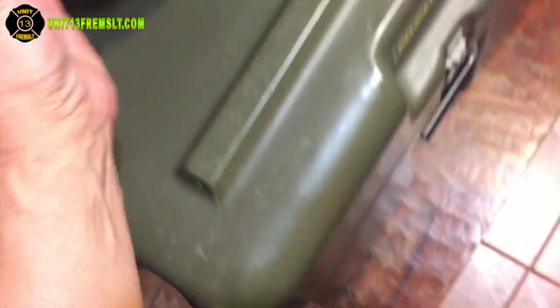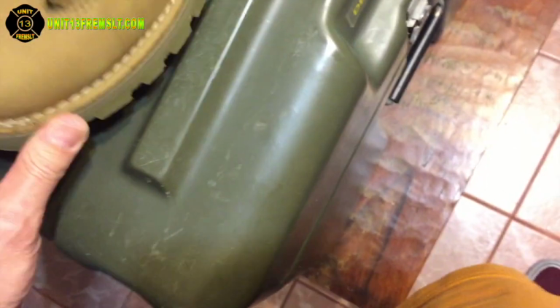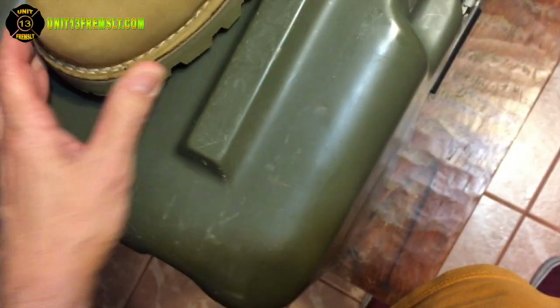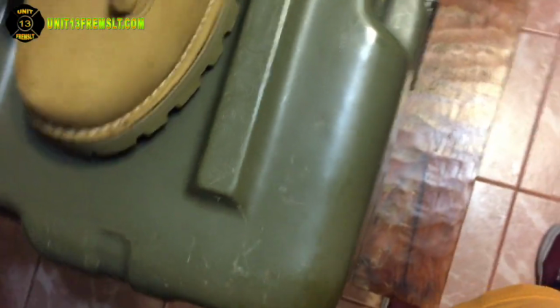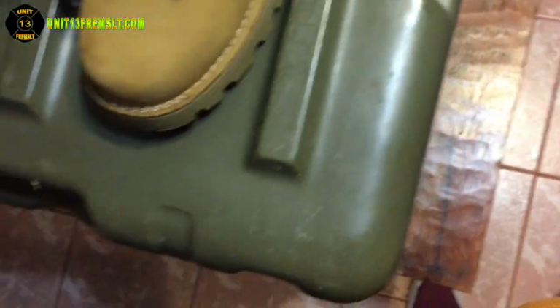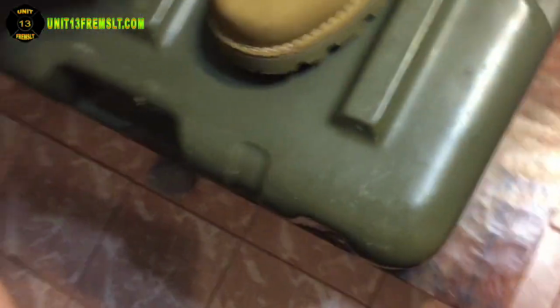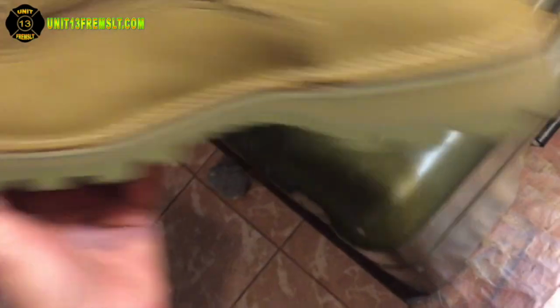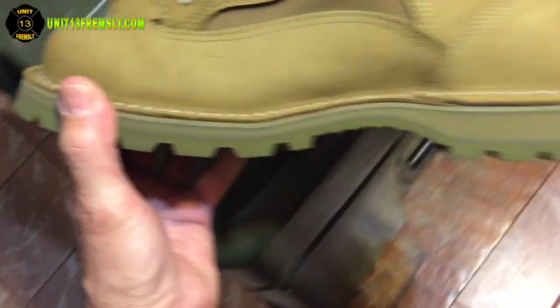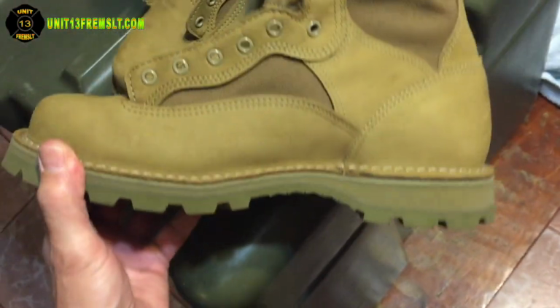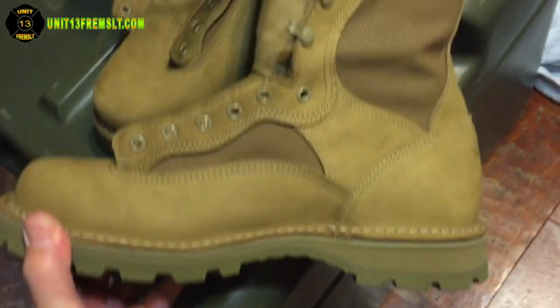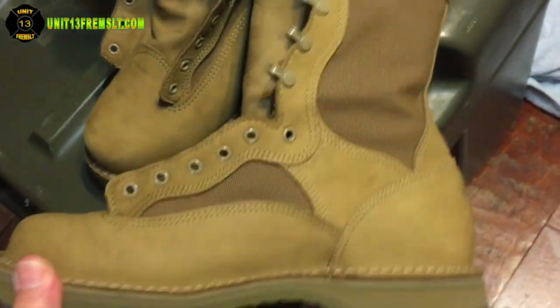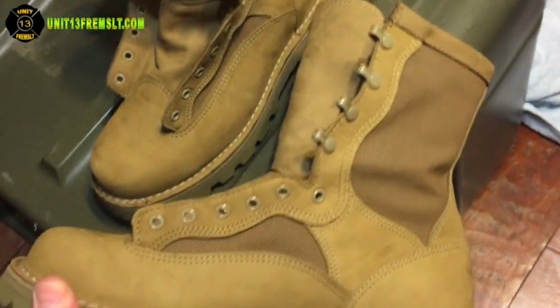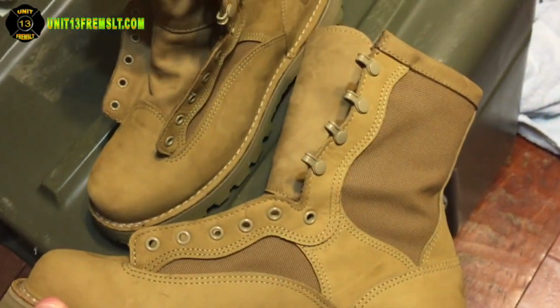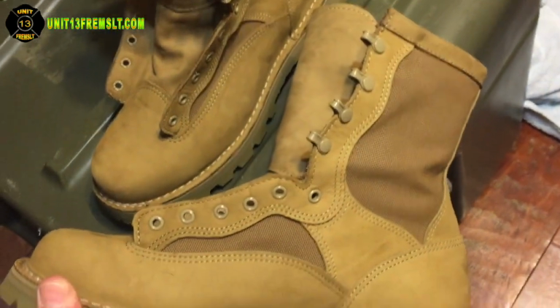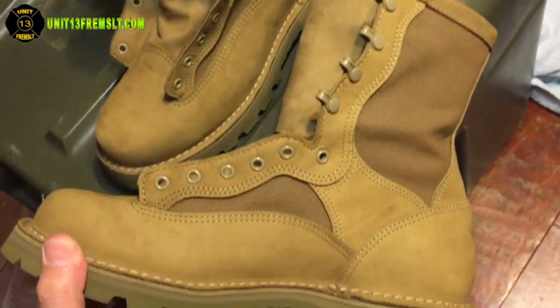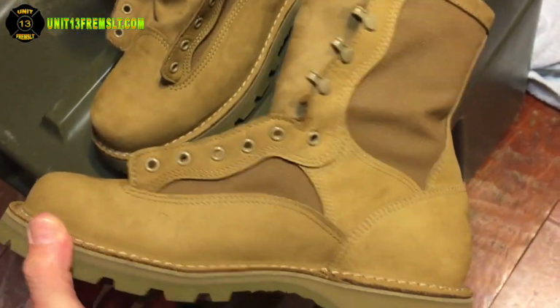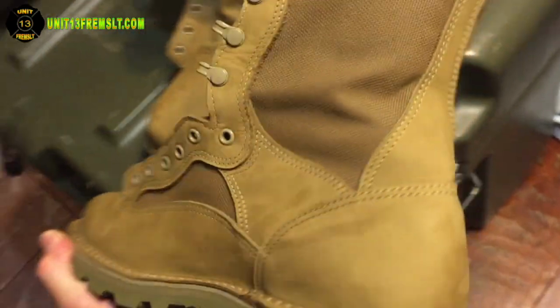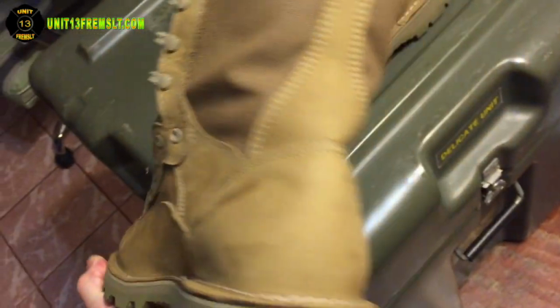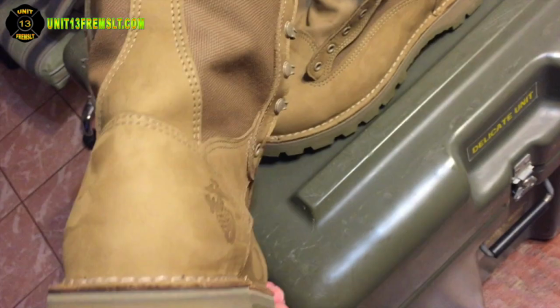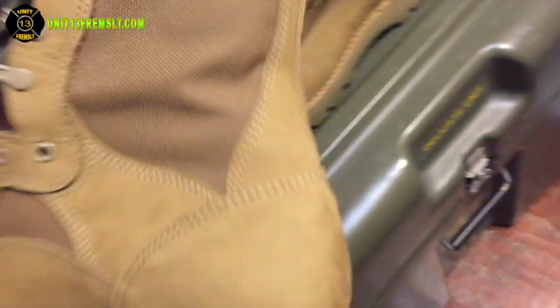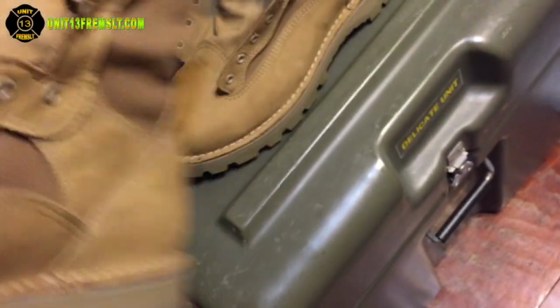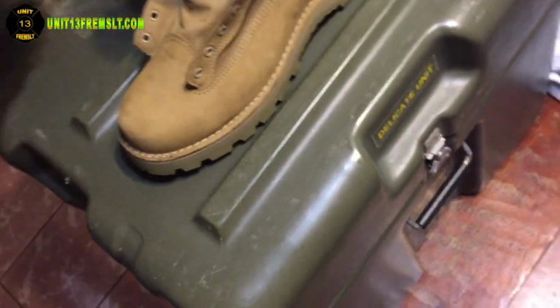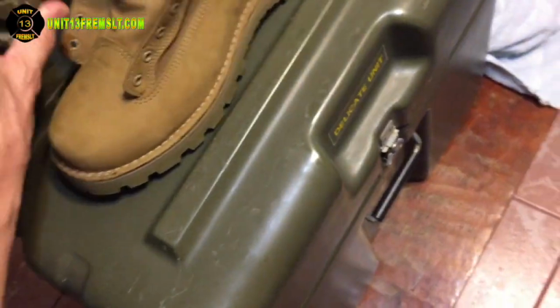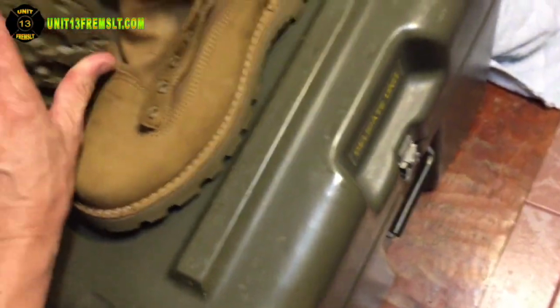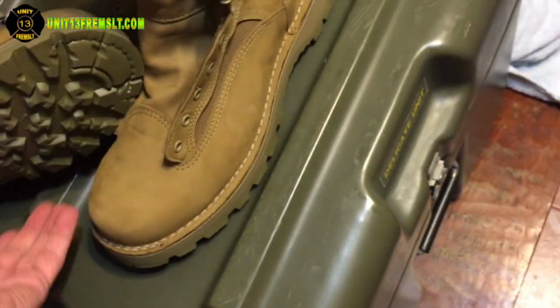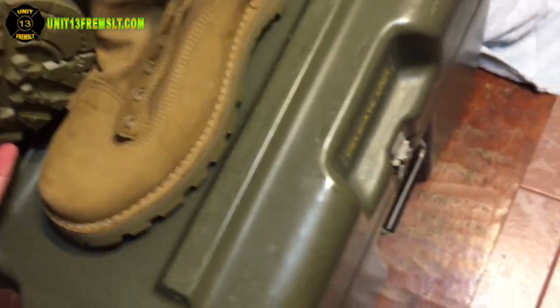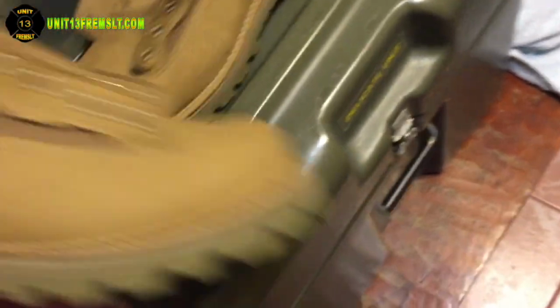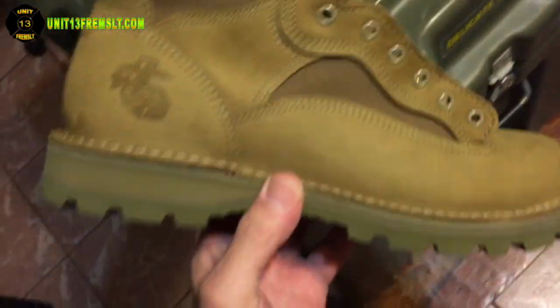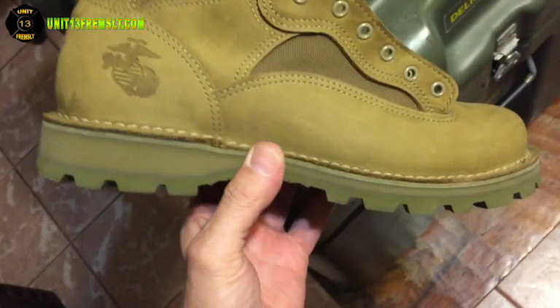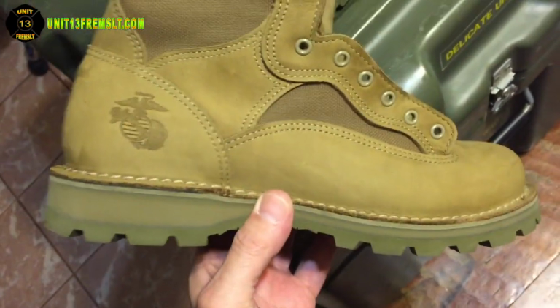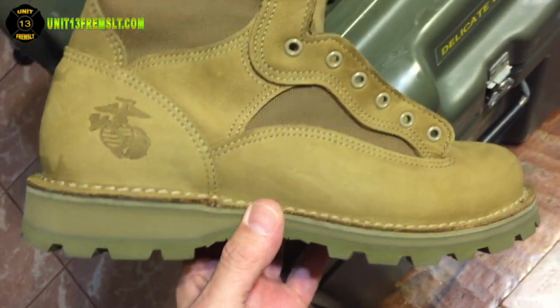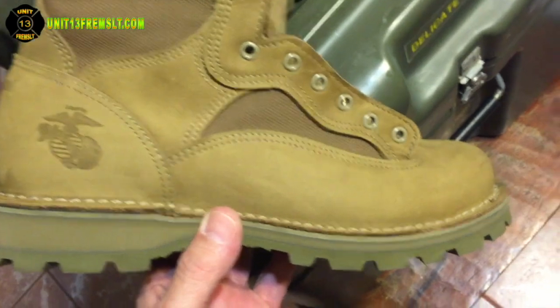I thought this was going to turn out really dark and it looked like I had dark brown boots, but here's the surprise — the first coating didn't do that.